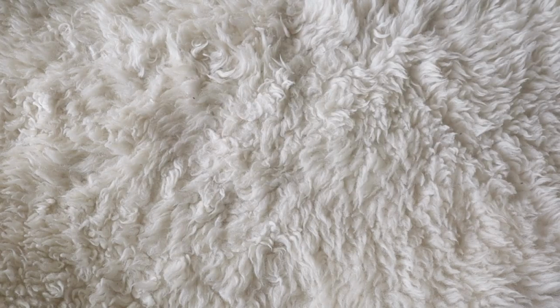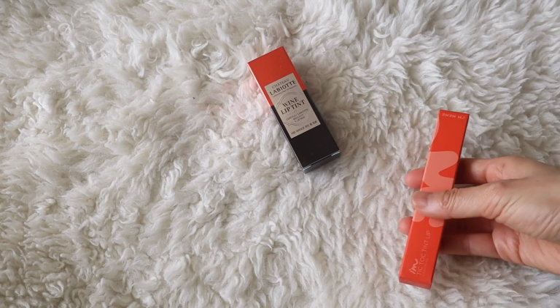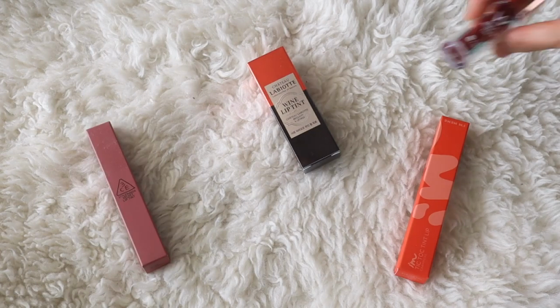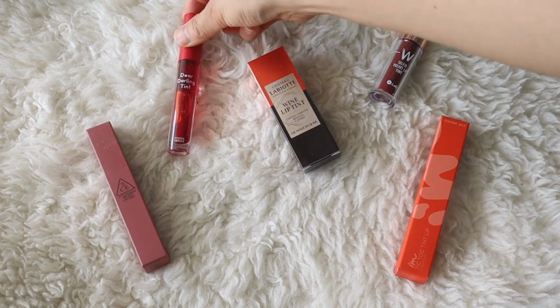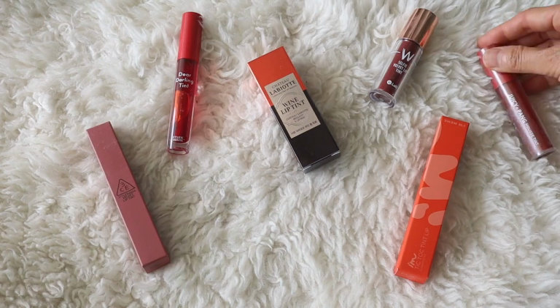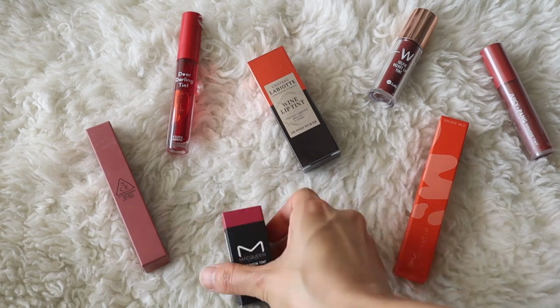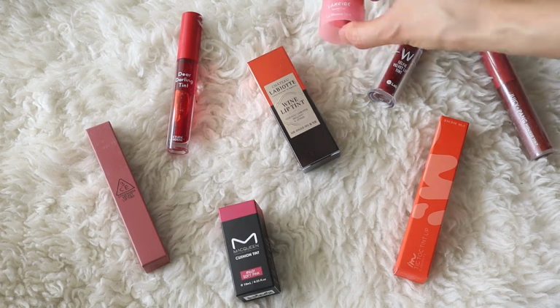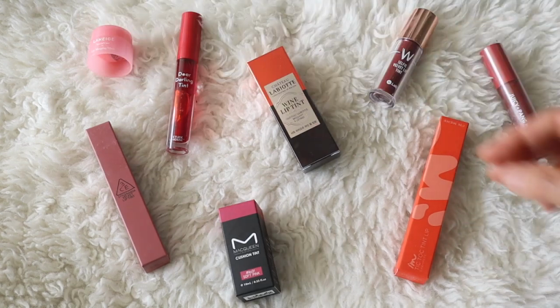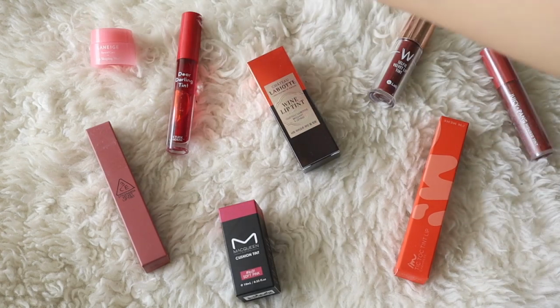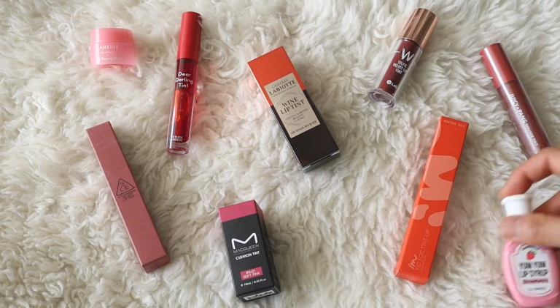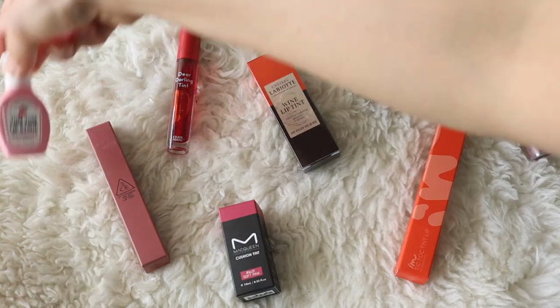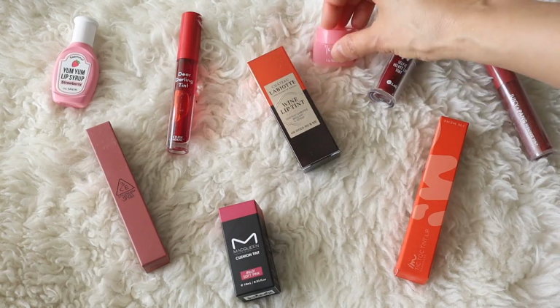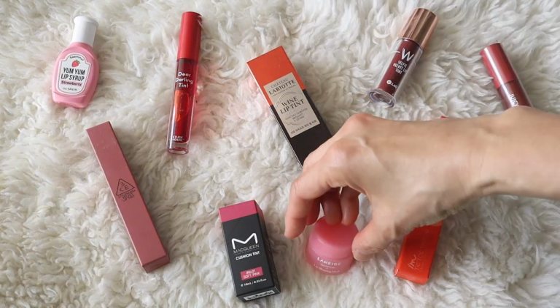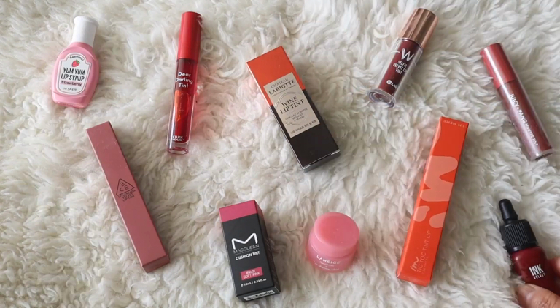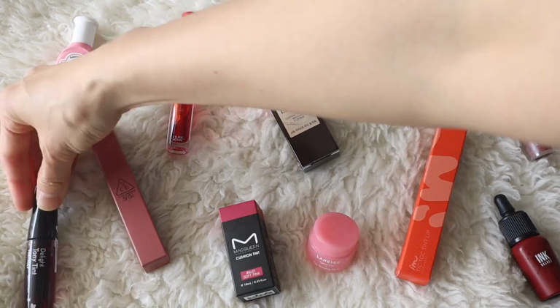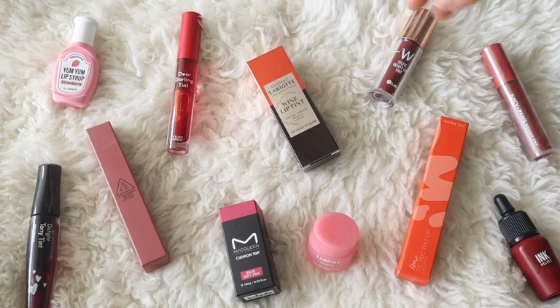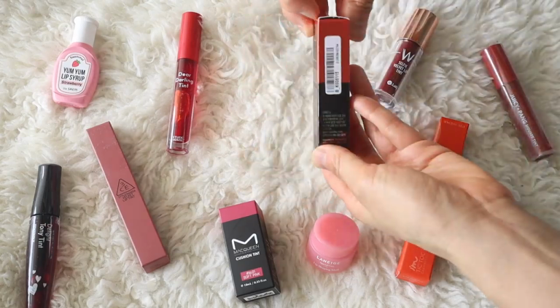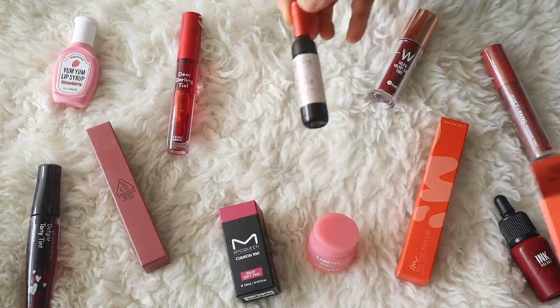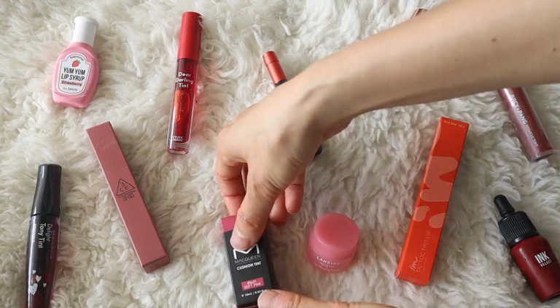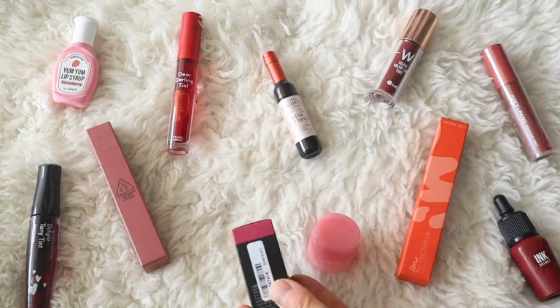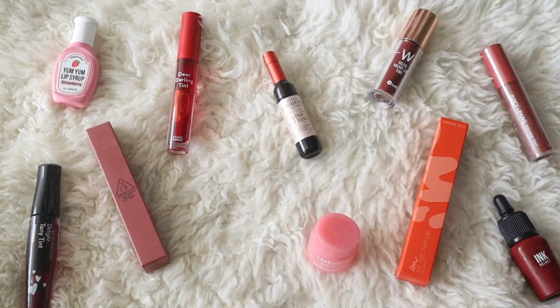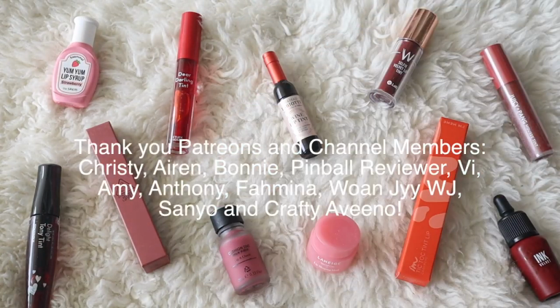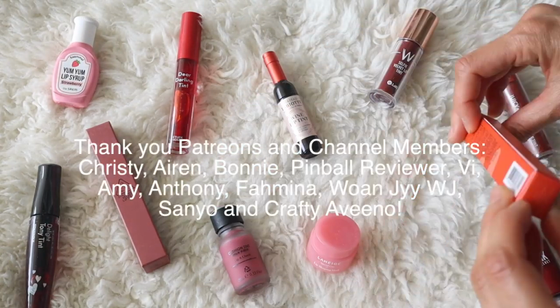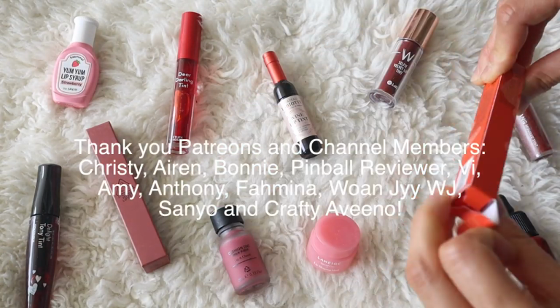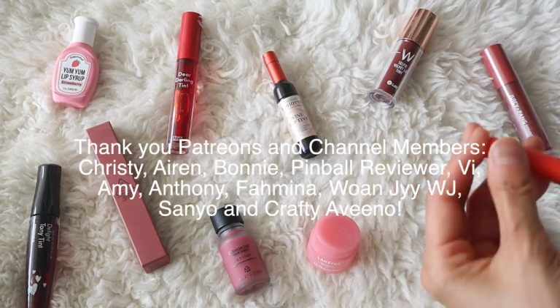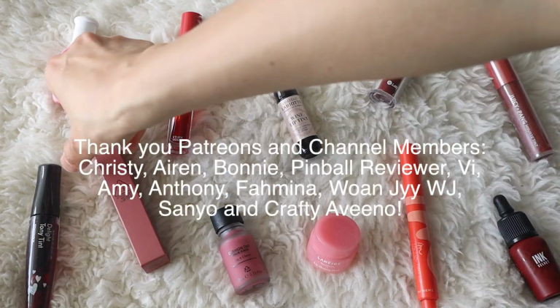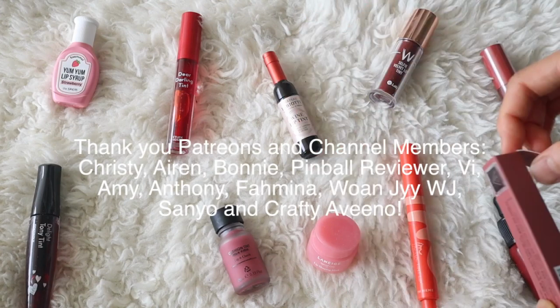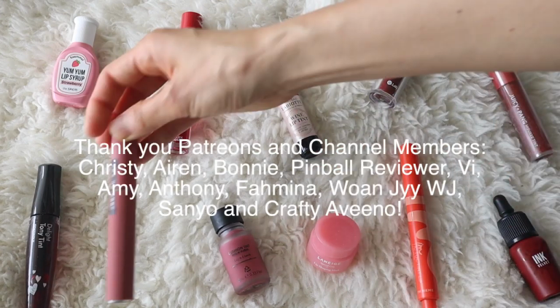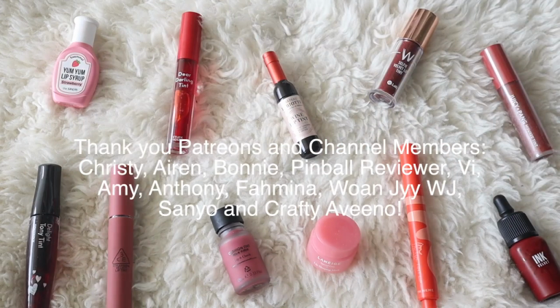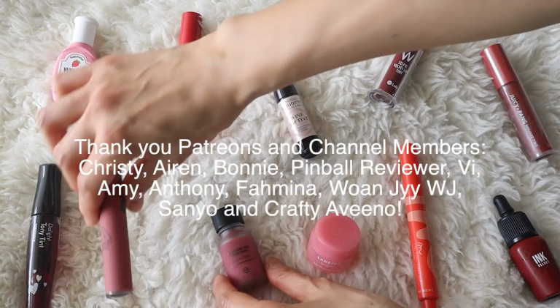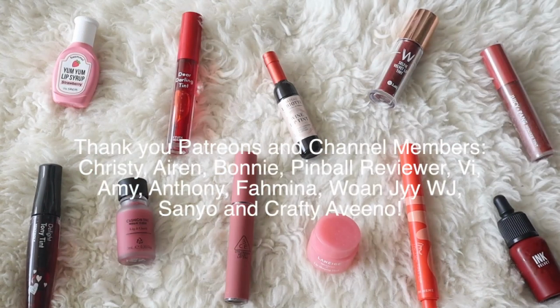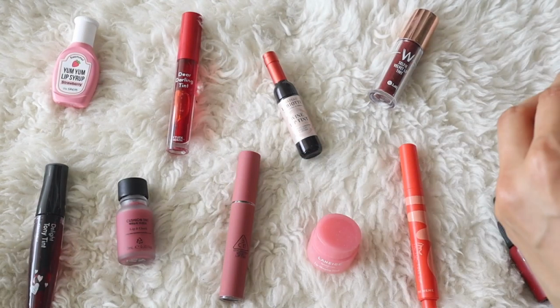Hi guys, my name is Marie and welcome to my kawaii world. In this video I'm going to be reviewing 10 different Korean lip tints, and I really like lip tints over lip gloss or lipstick because they have a lot of staying power and some of them have even lasted overnight.